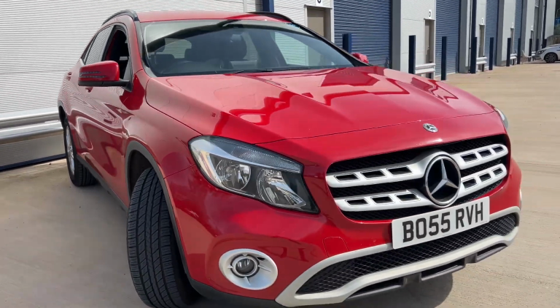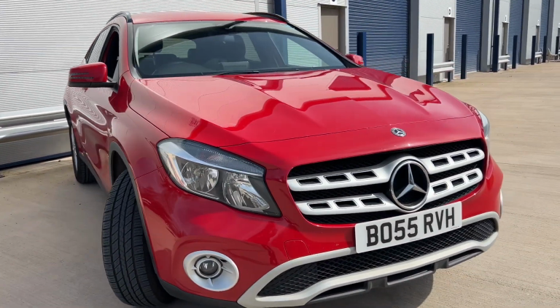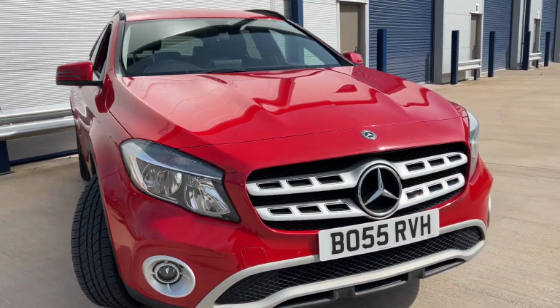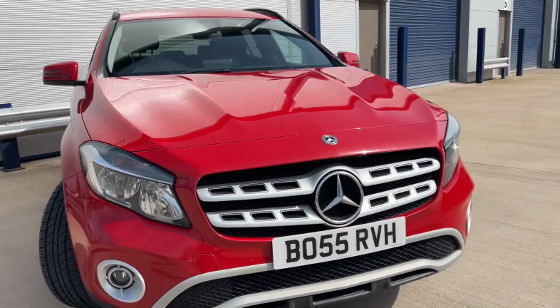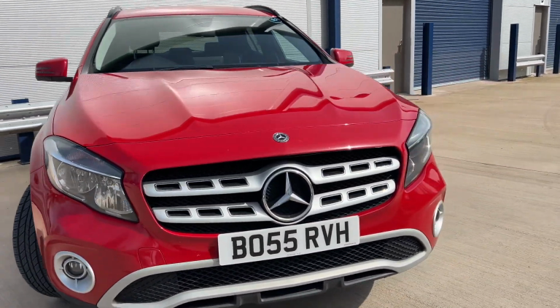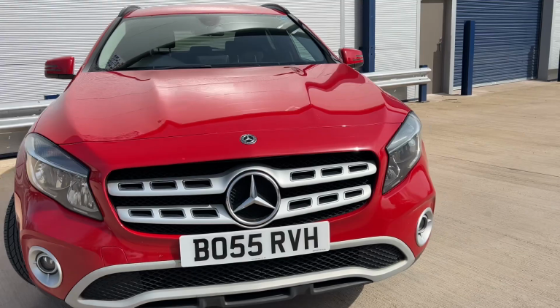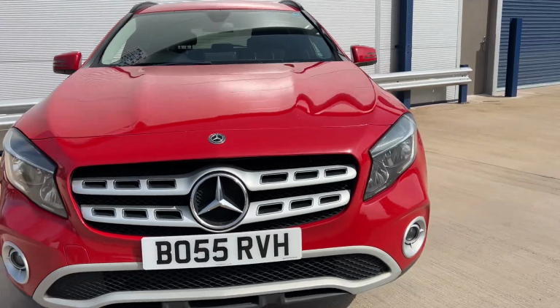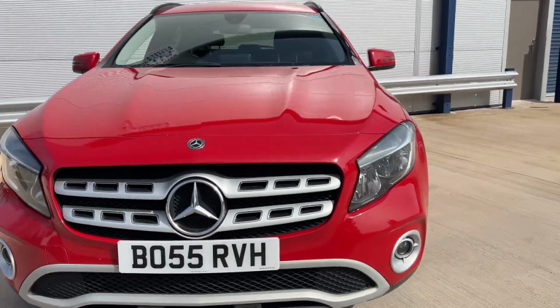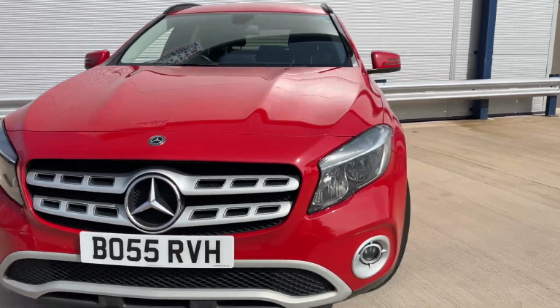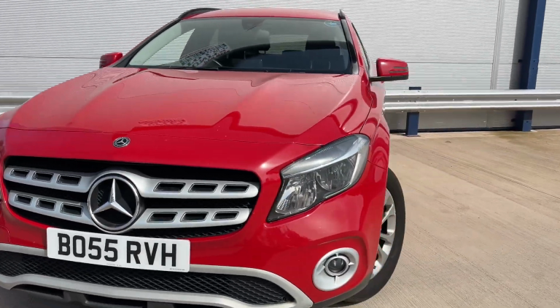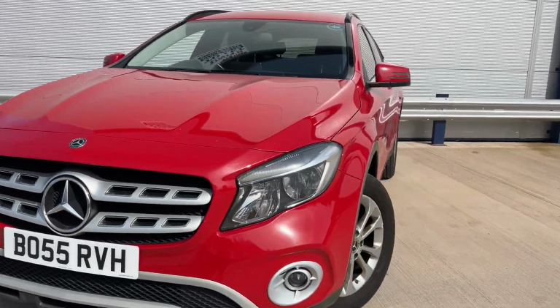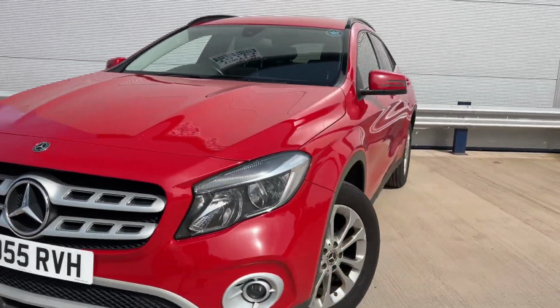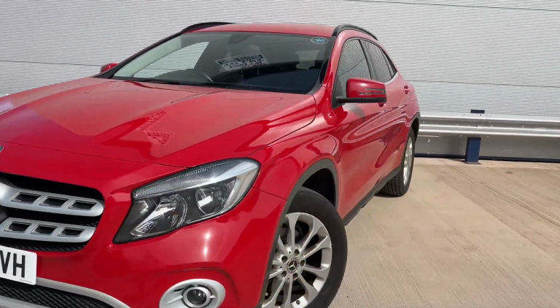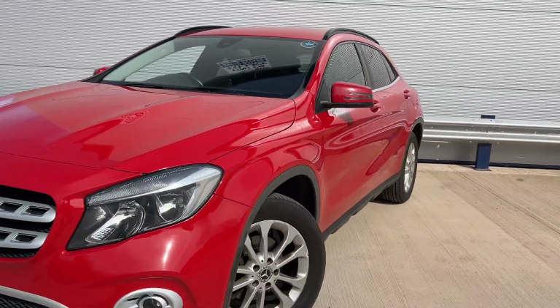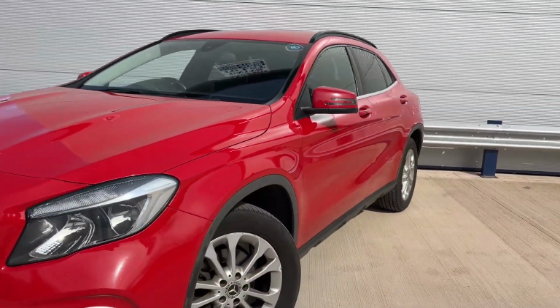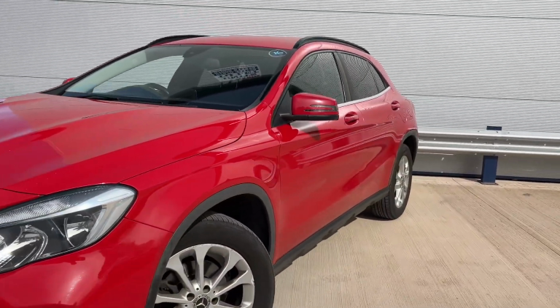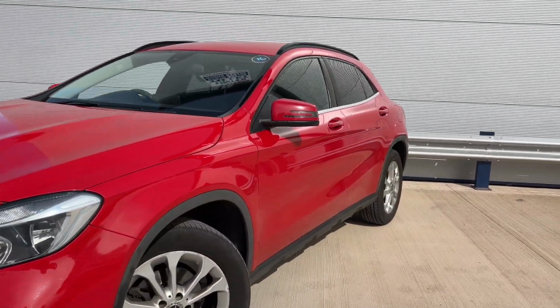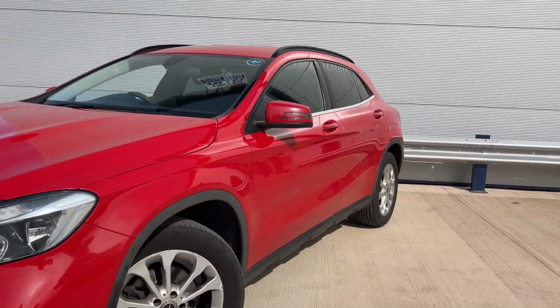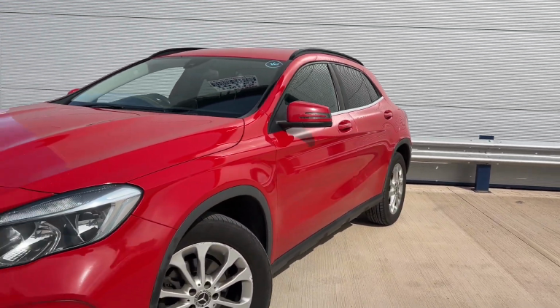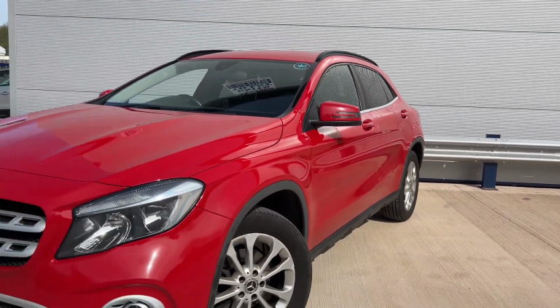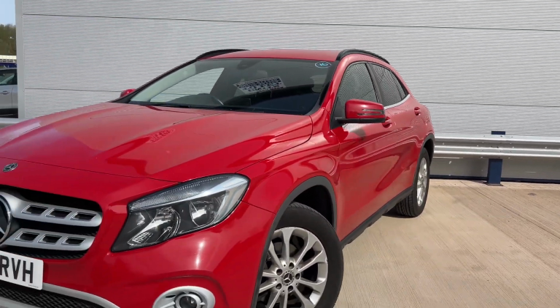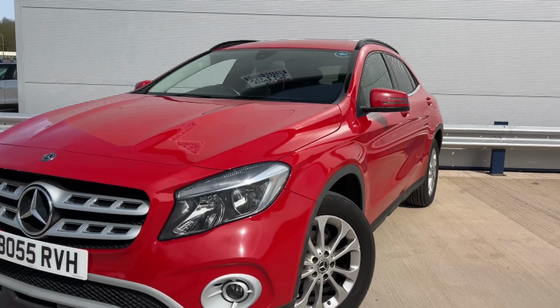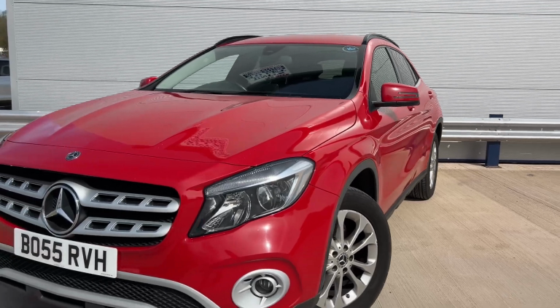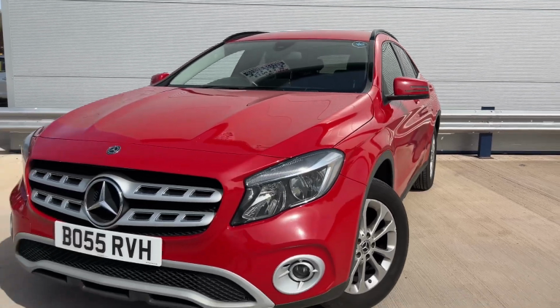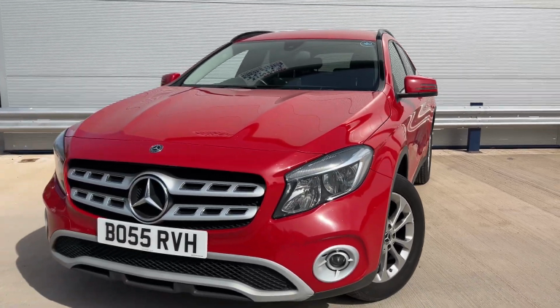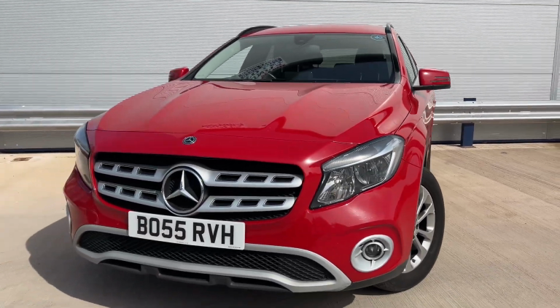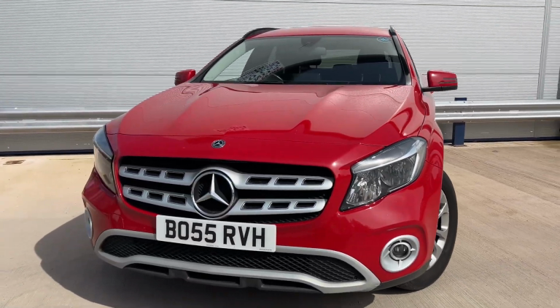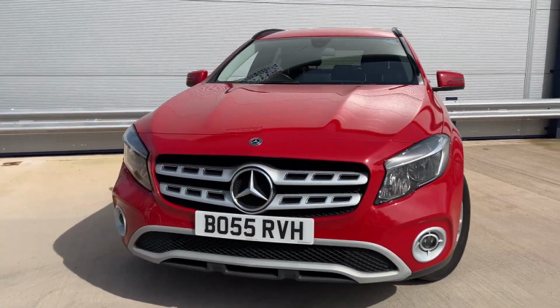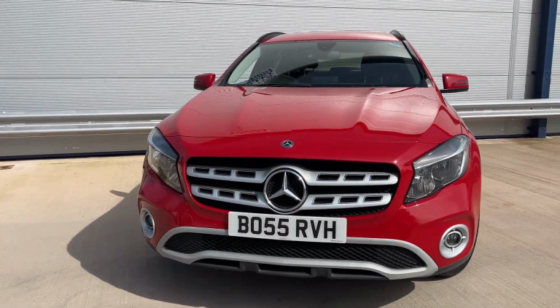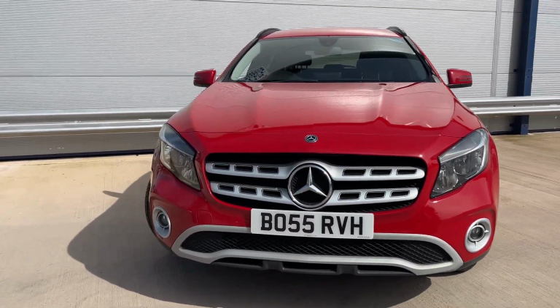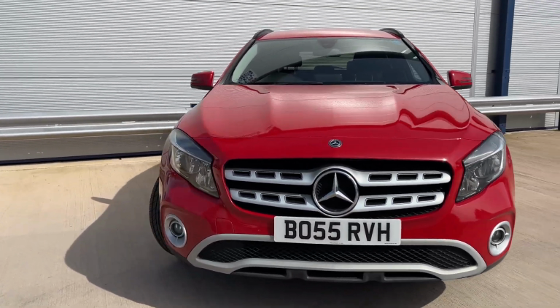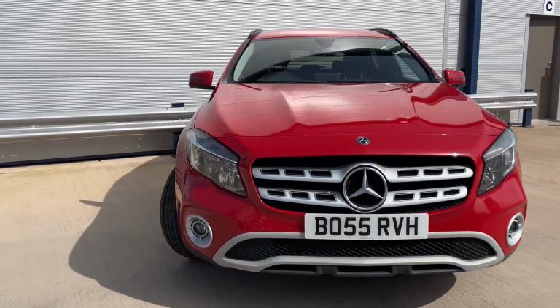This car will have a brand new service and a brand new MOT, just to ensure it's in tip-top condition for you. You'll also receive a three-month warranty, which covers you anywhere in the UK as long as the garage is registered or claims are authorized by the warranty company.